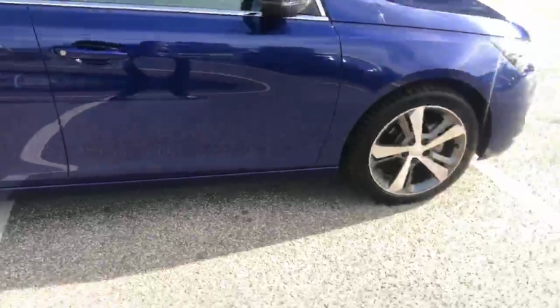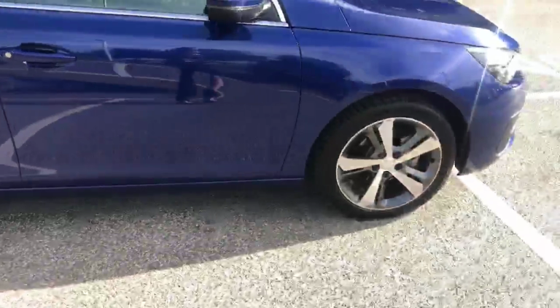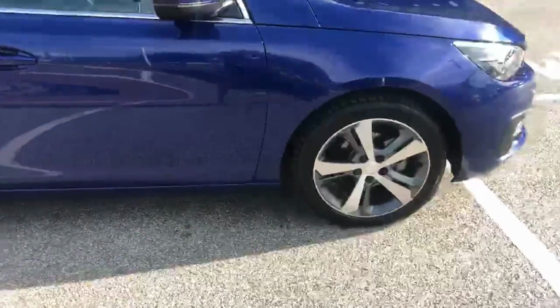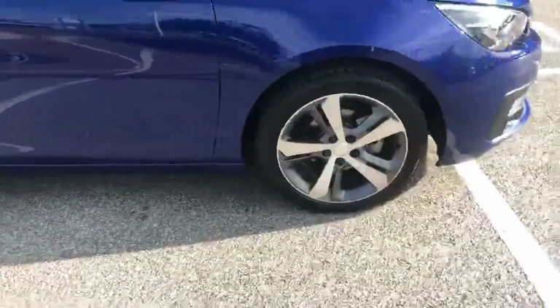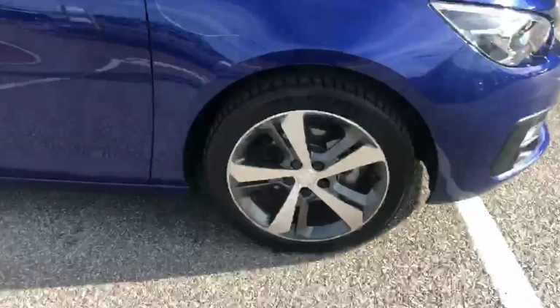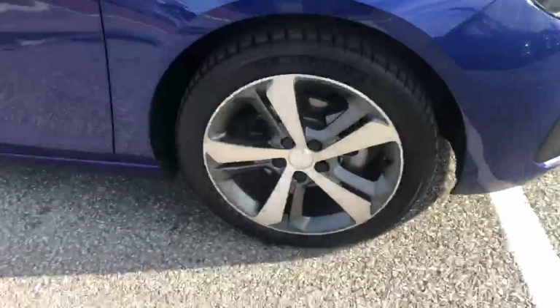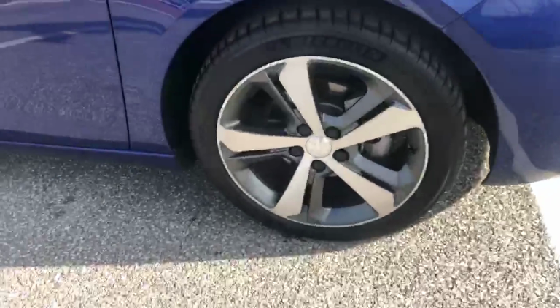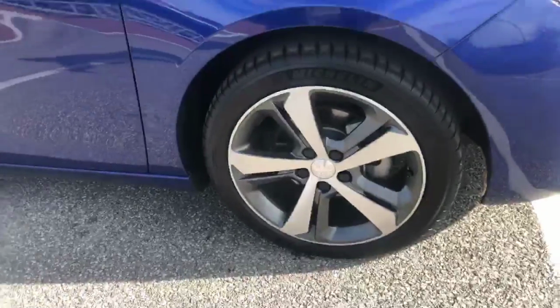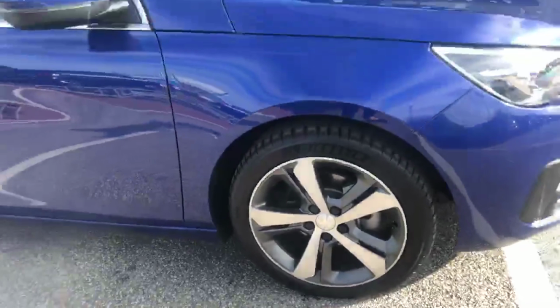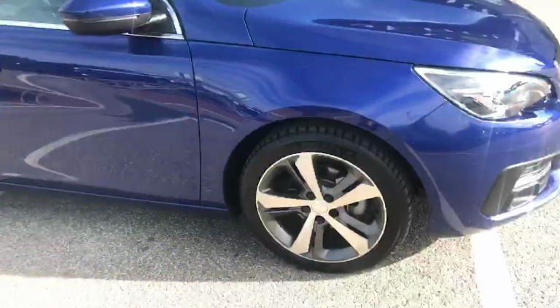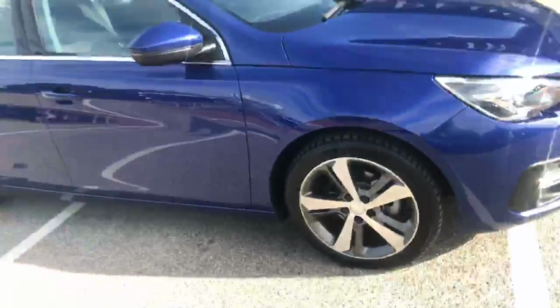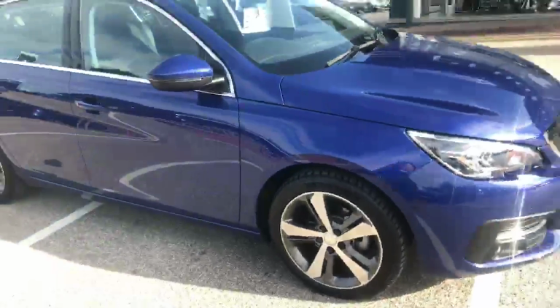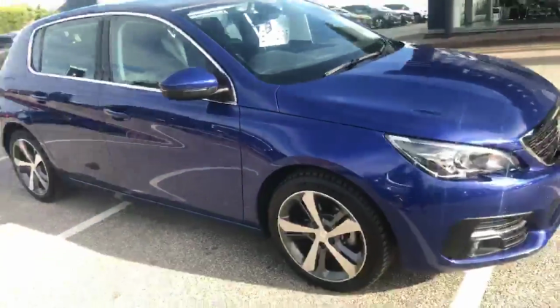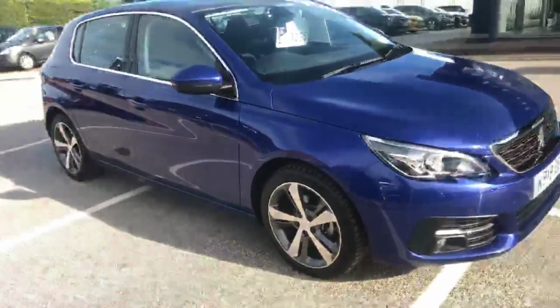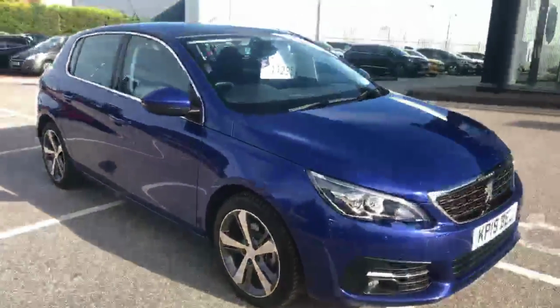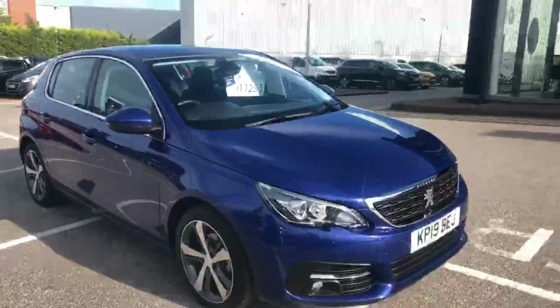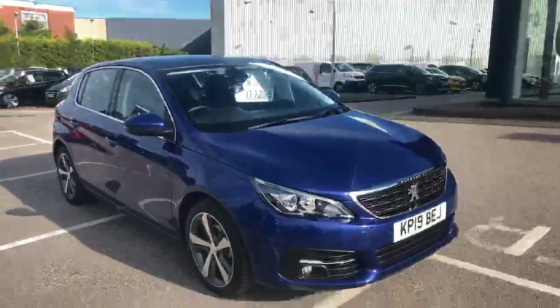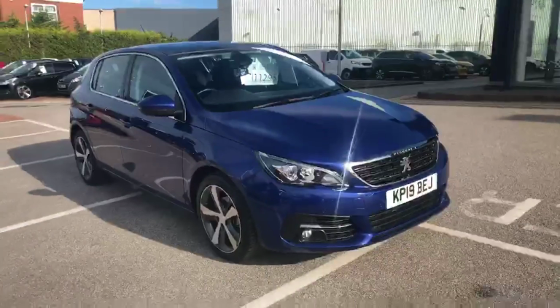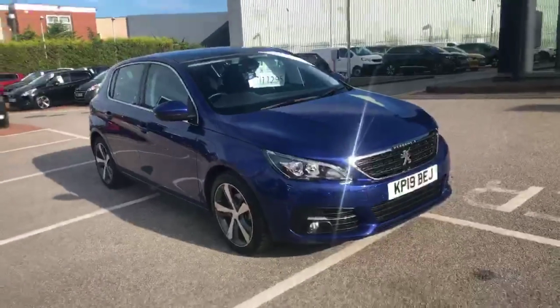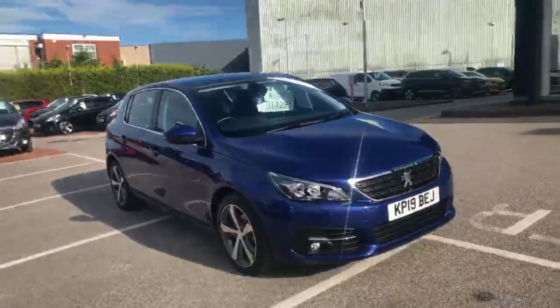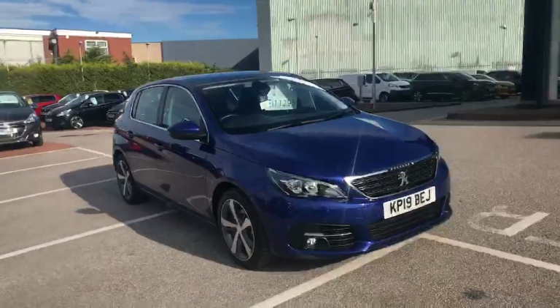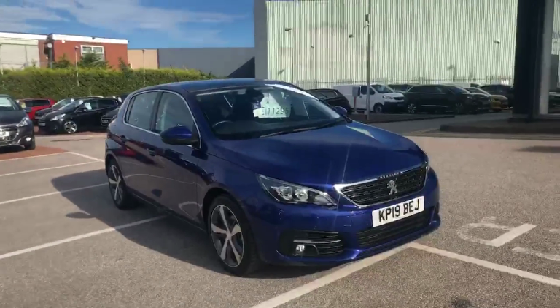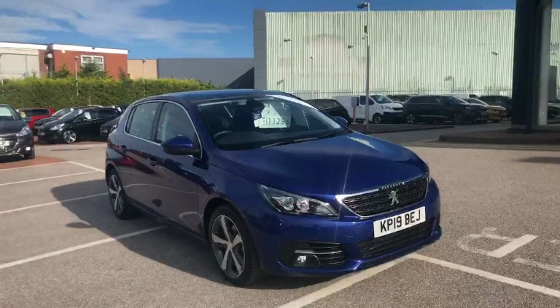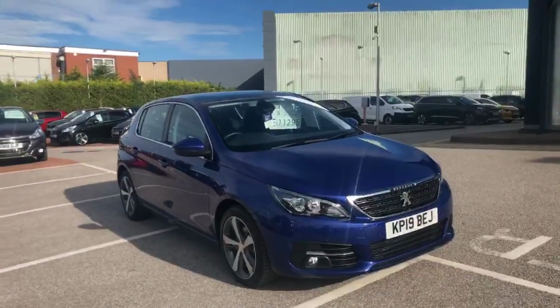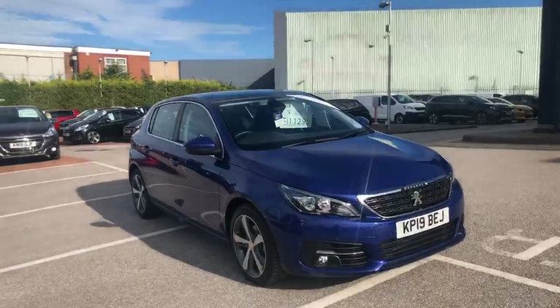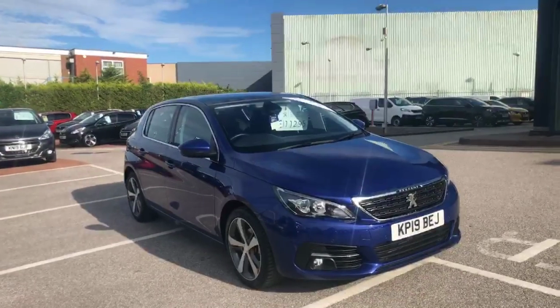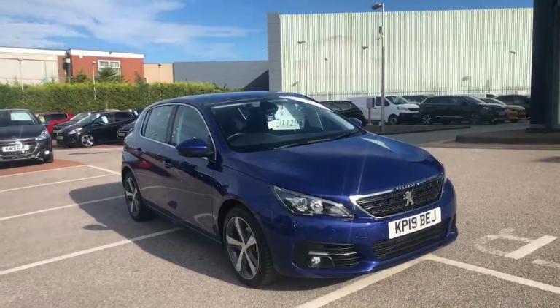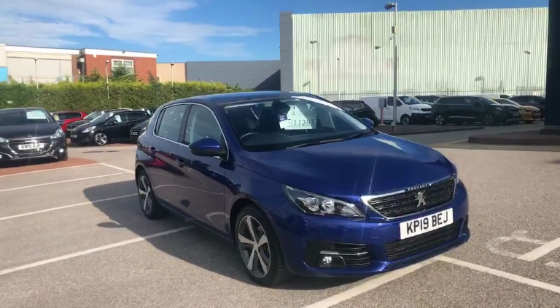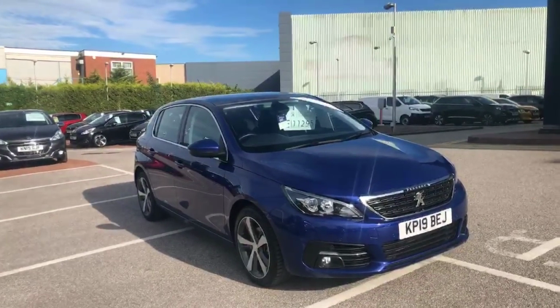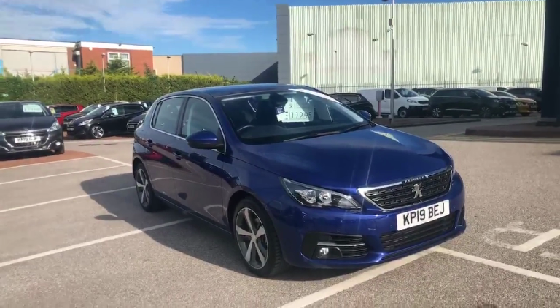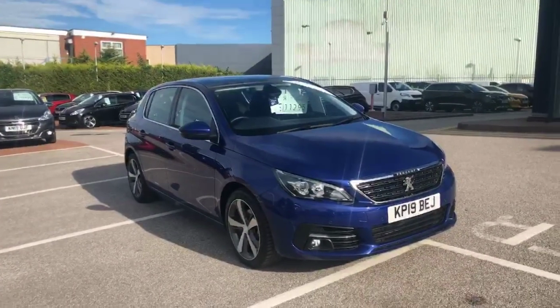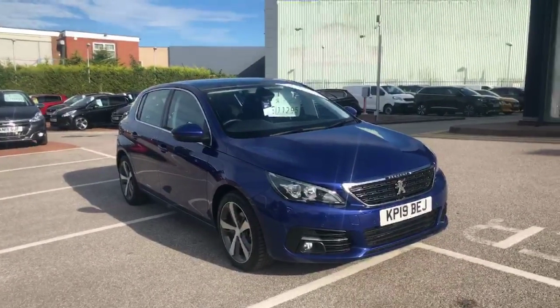All the alloys are absolutely spotless. For any further information, please come and see us here at Swansway Chester Peugeot, ask for myself Becky, and we'll be more than happy to help. Thank you.